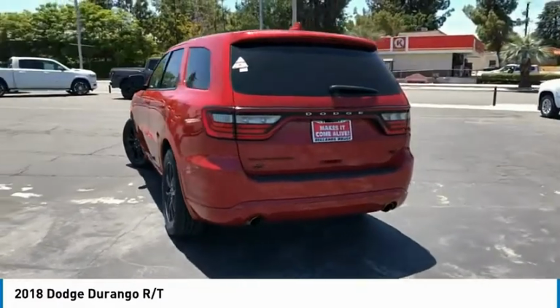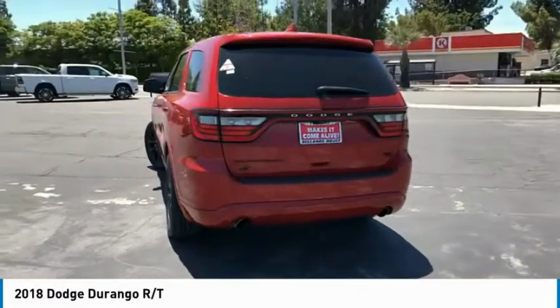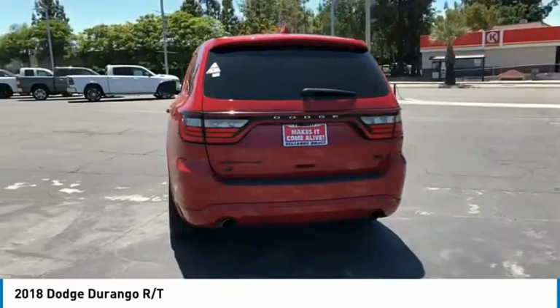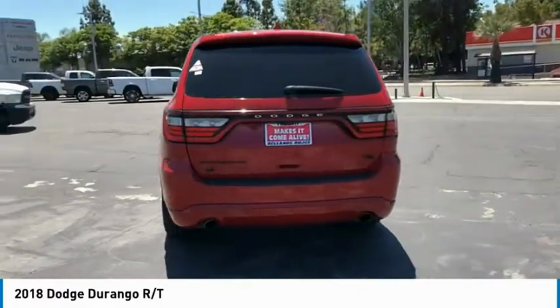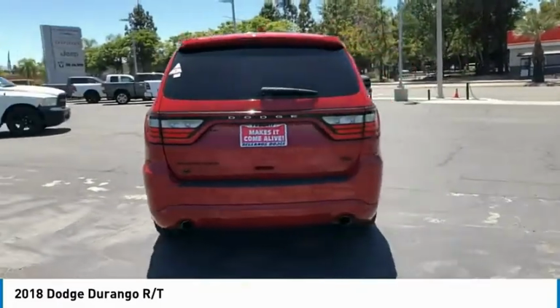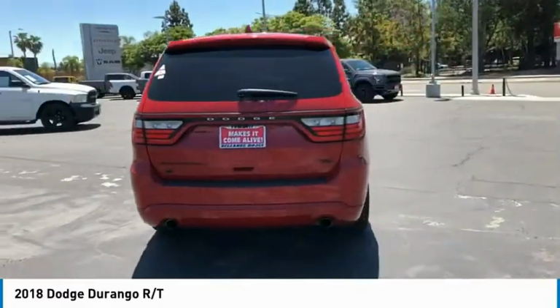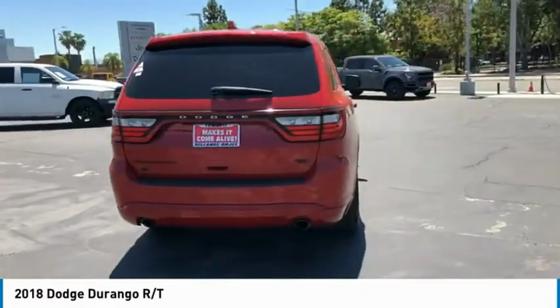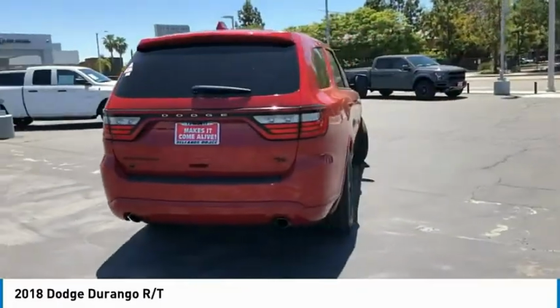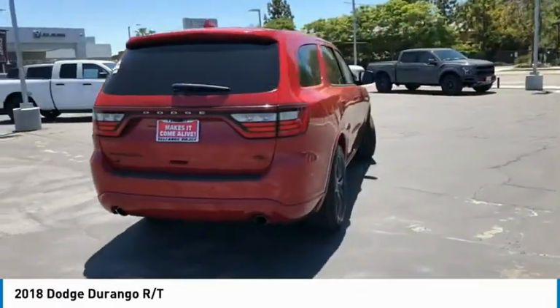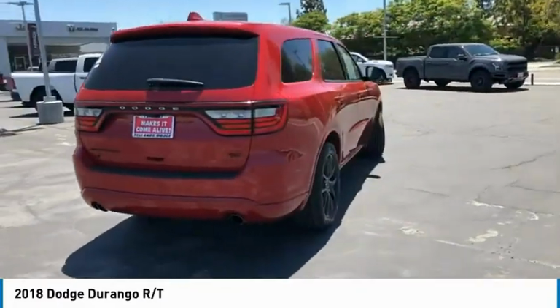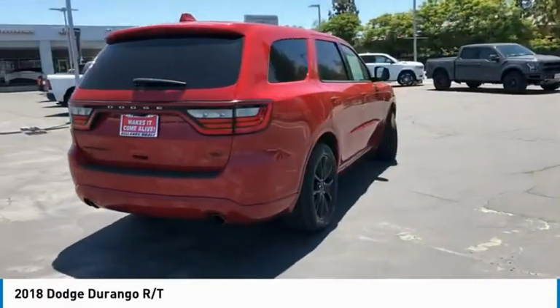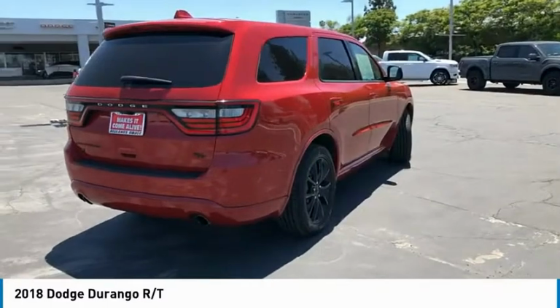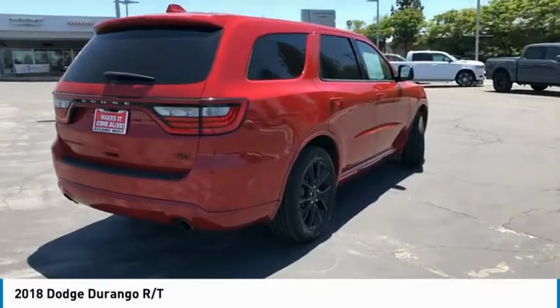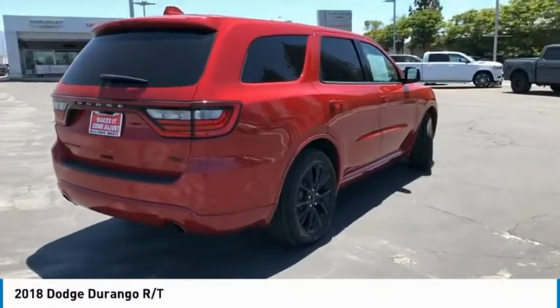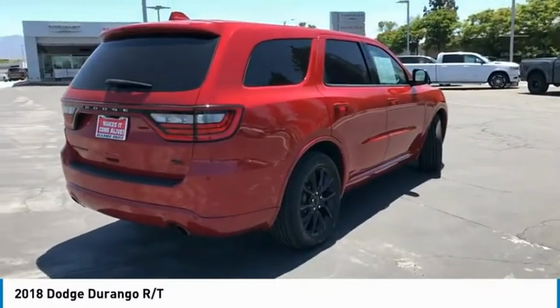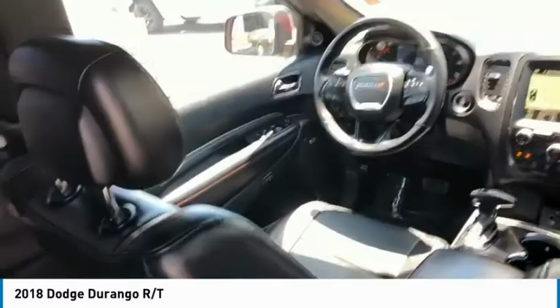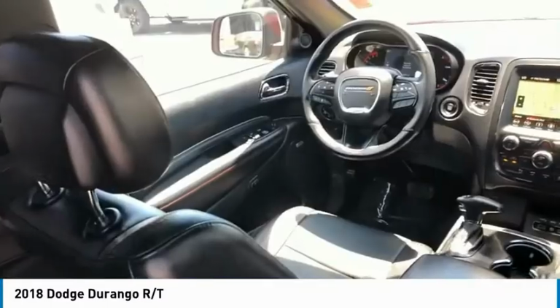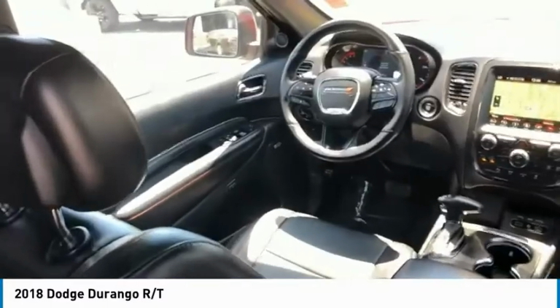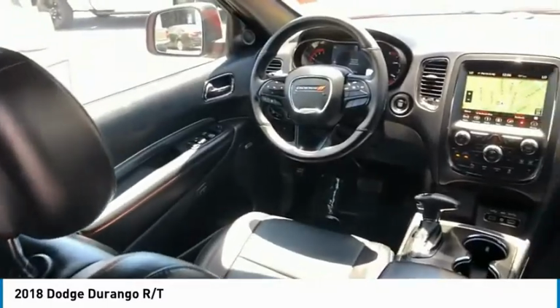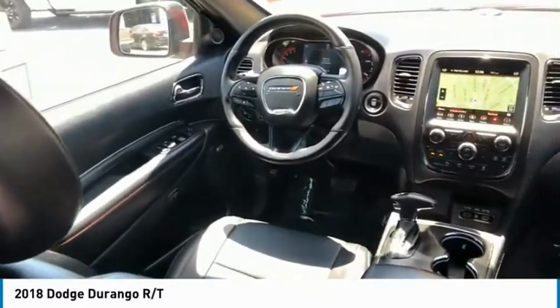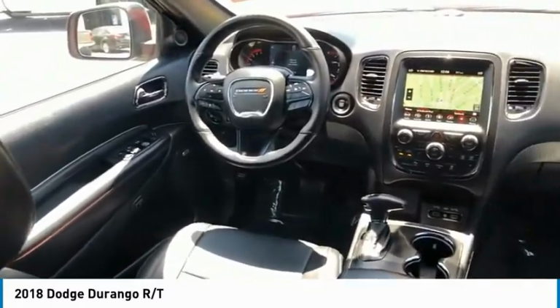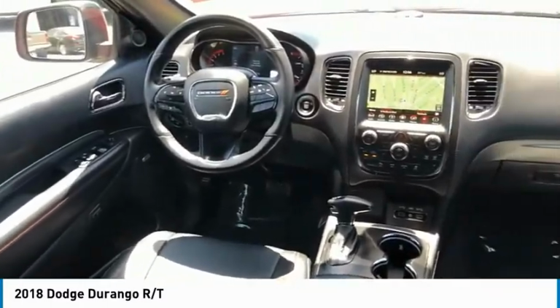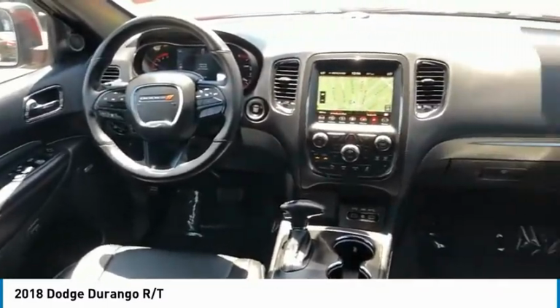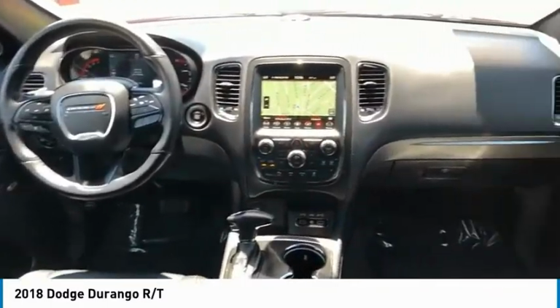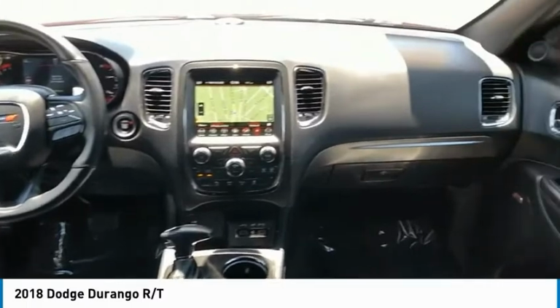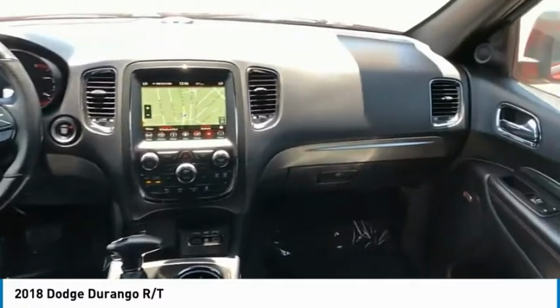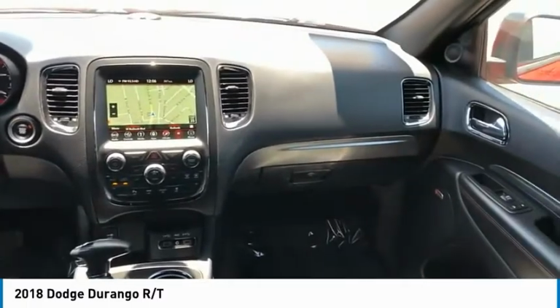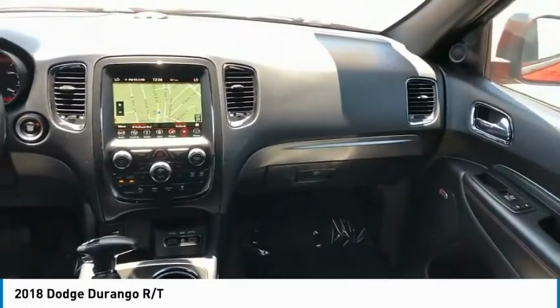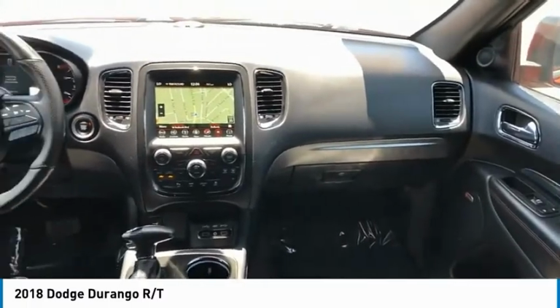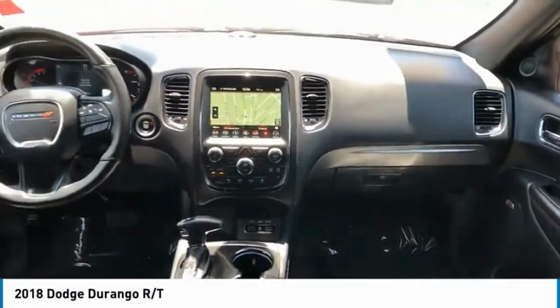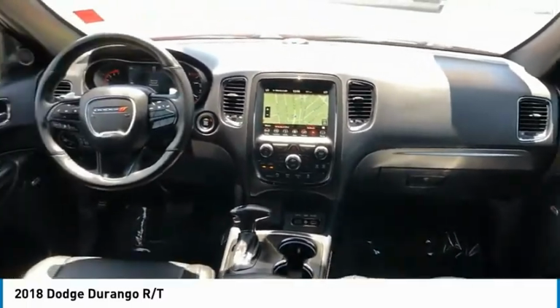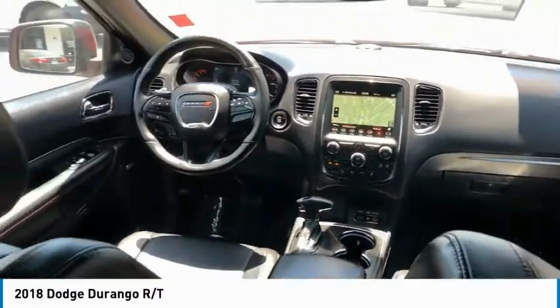All-wheel drive, aluminum wheels, heated side mirrors, traction control, daytime running lights, remote keyless entry, fog lights, remote trunk release, headlights auto-off, mirror memory.